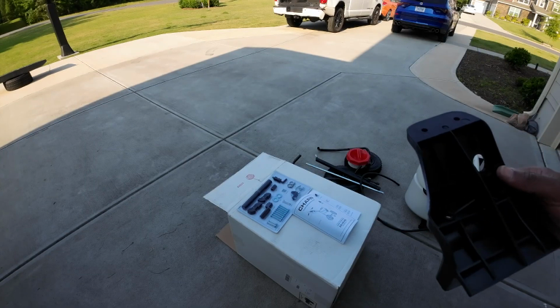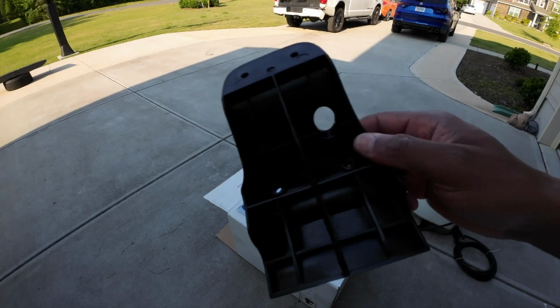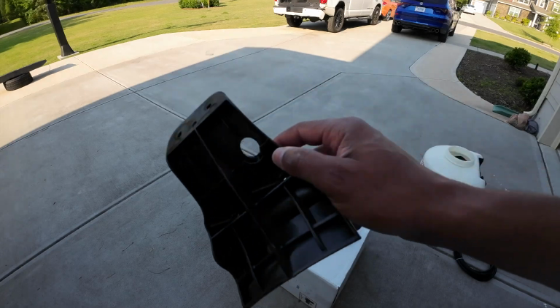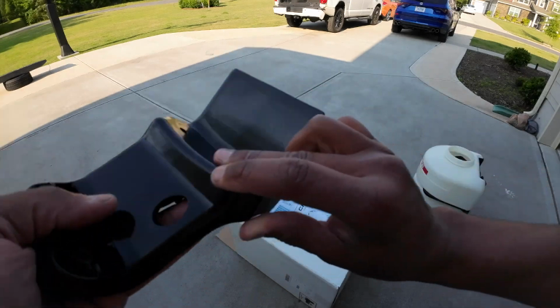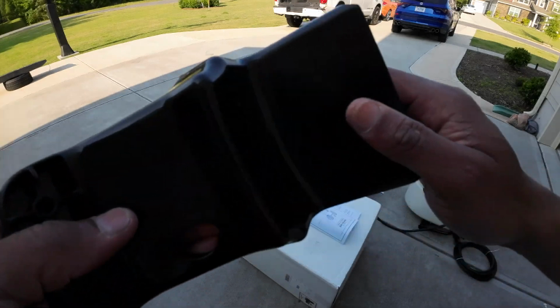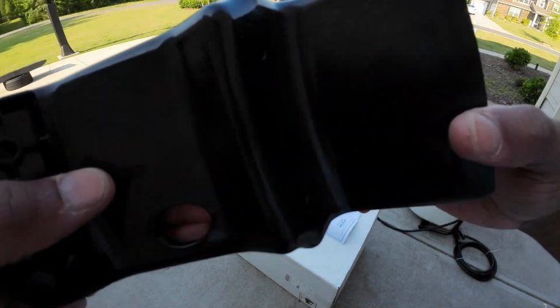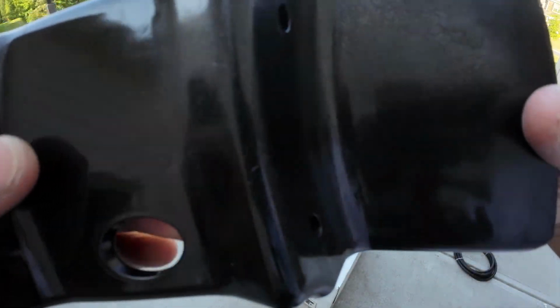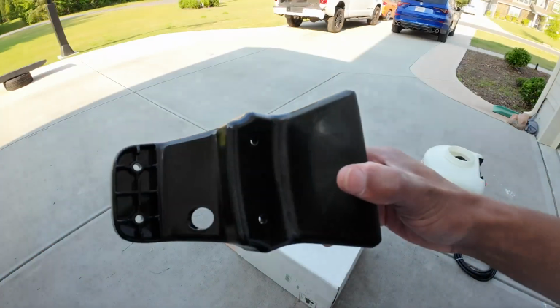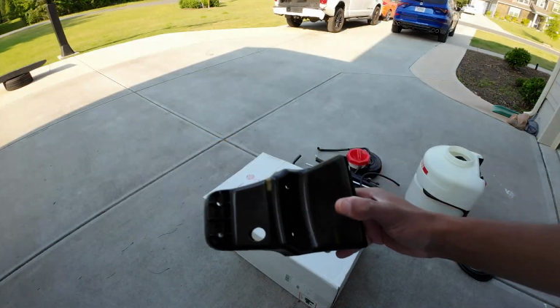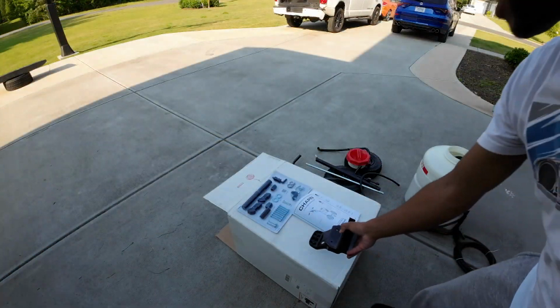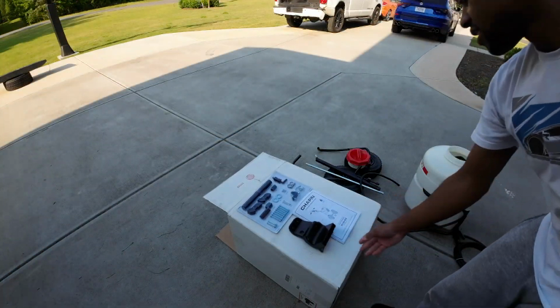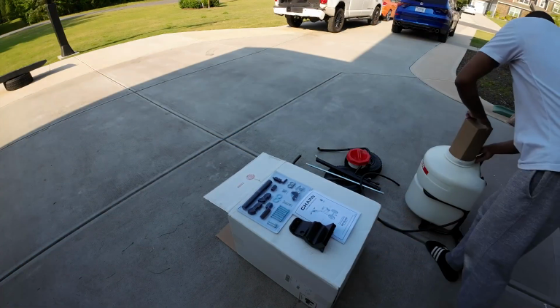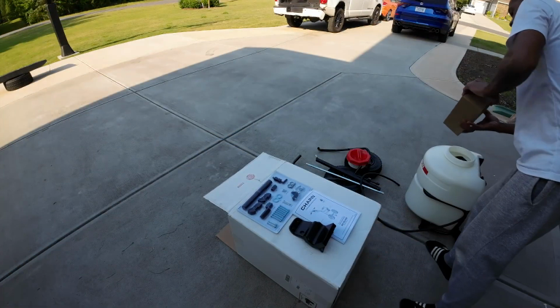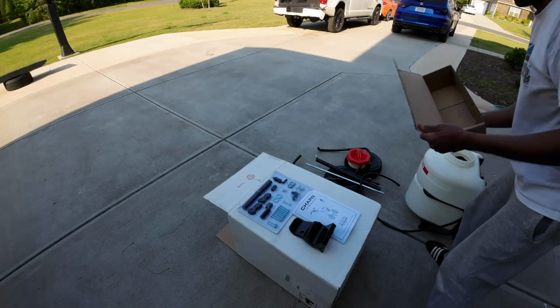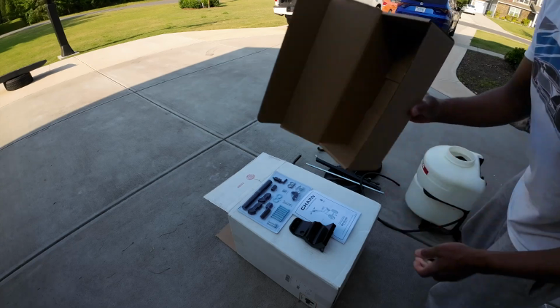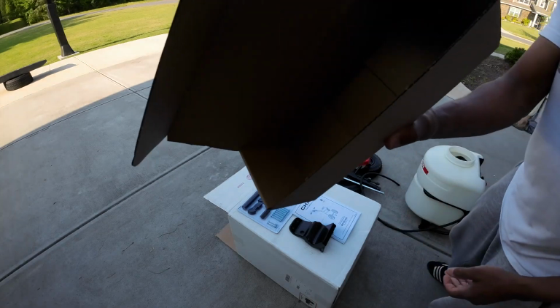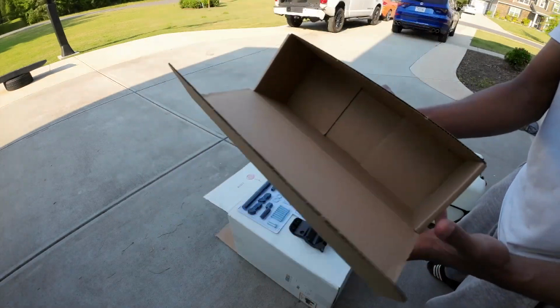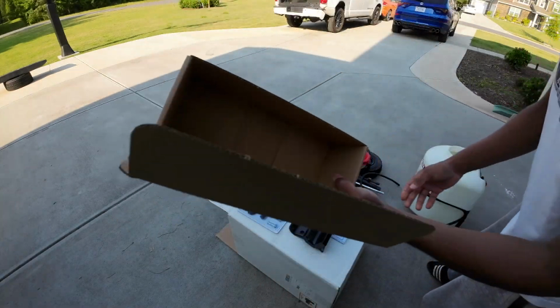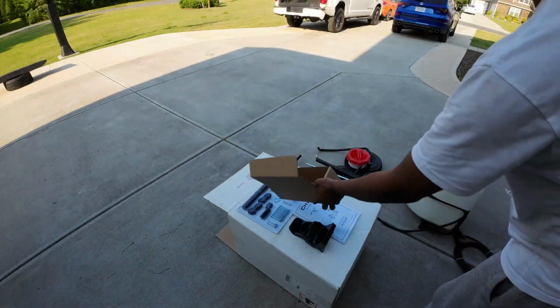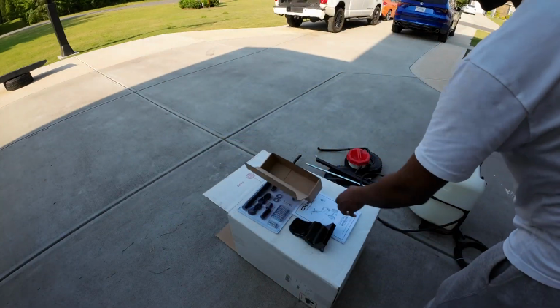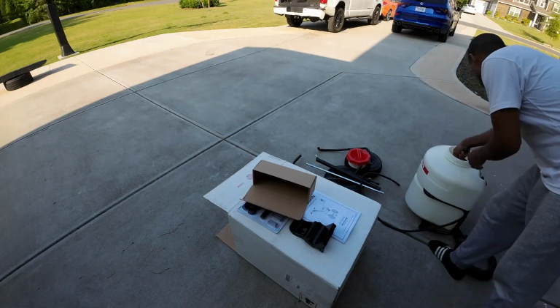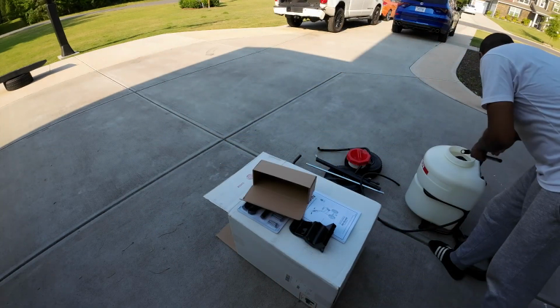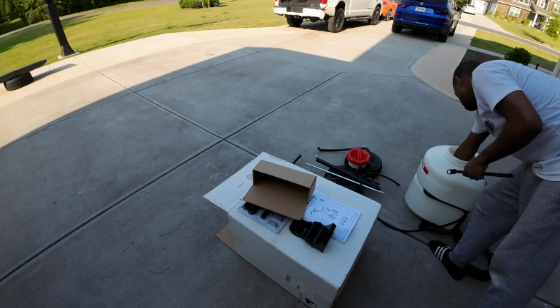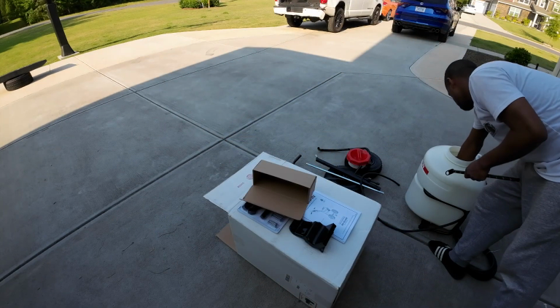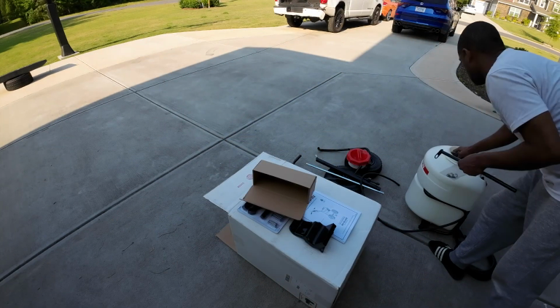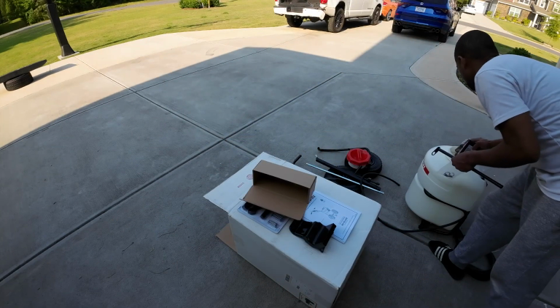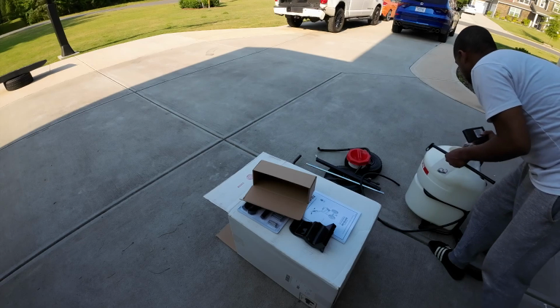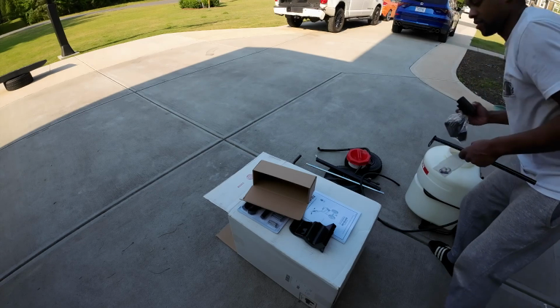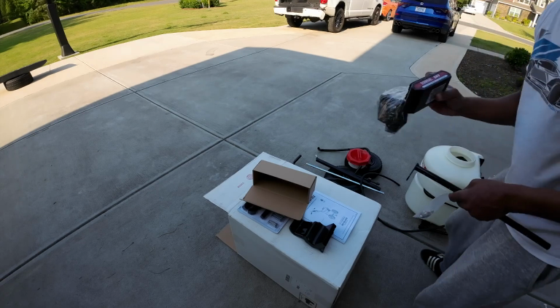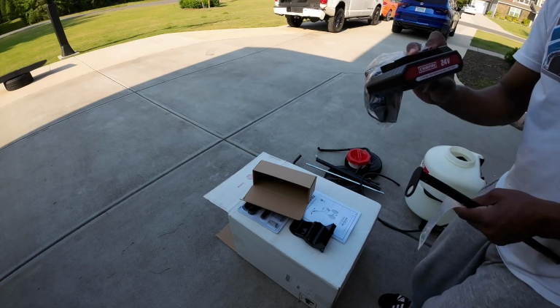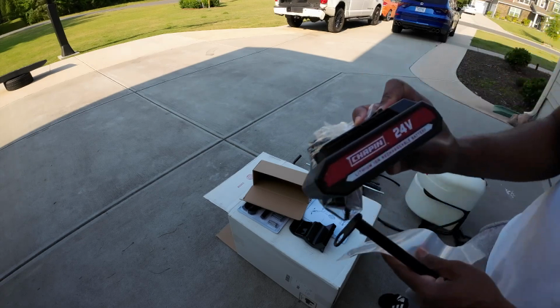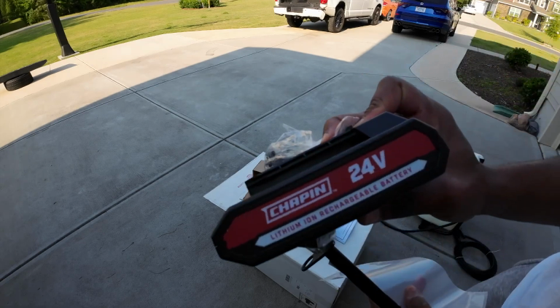There are additional components inside of the tank — that was all in this box that opened up. Here's your battery.